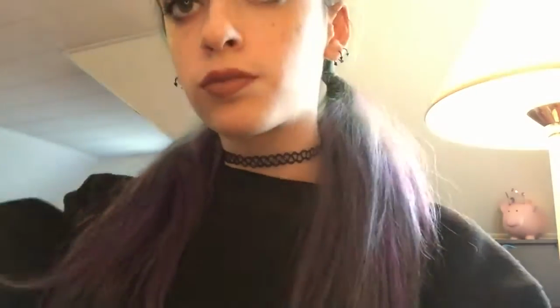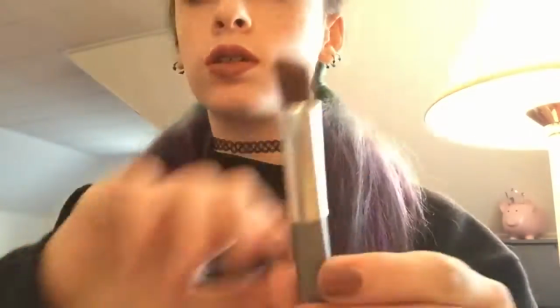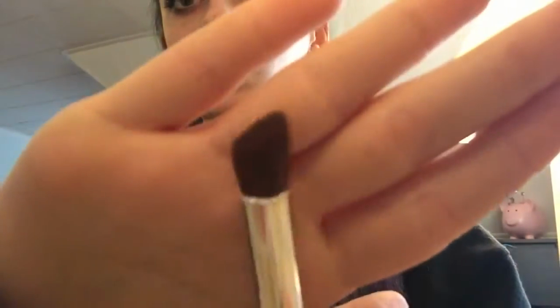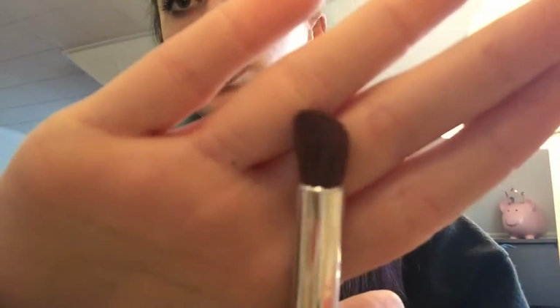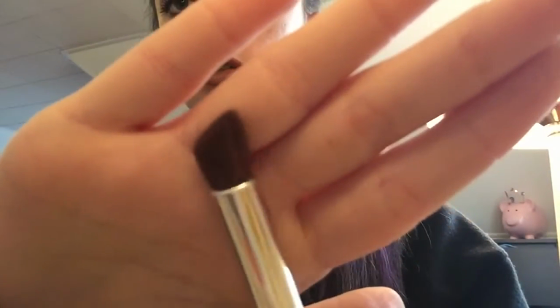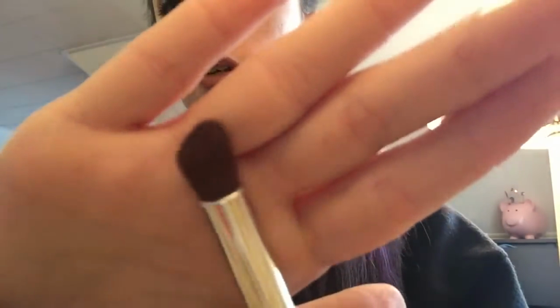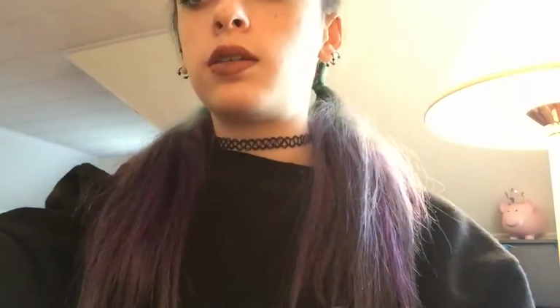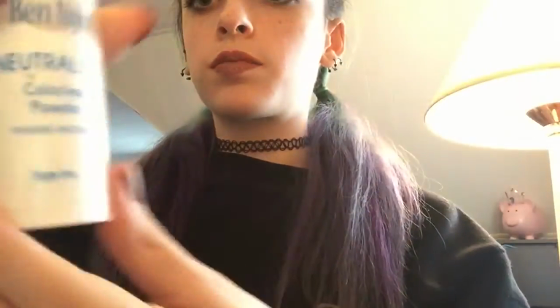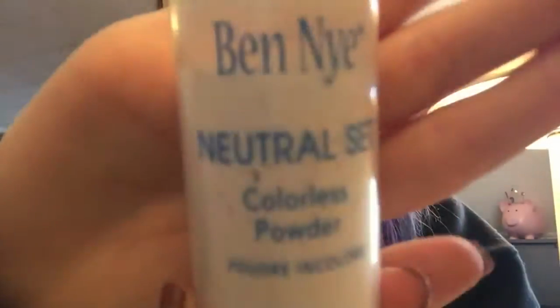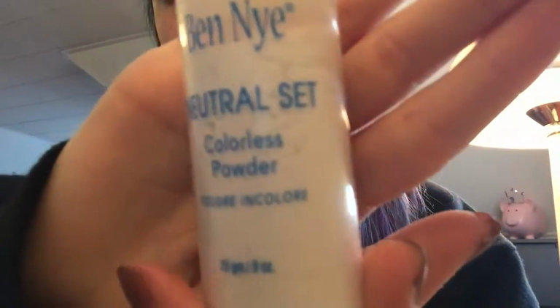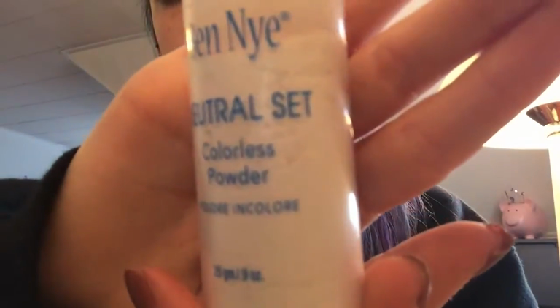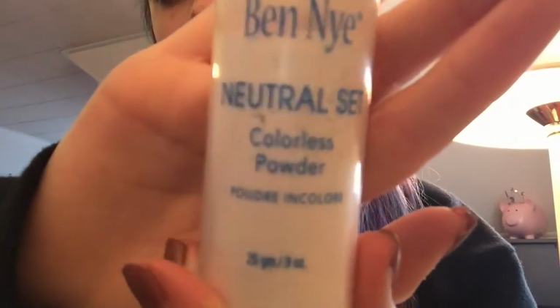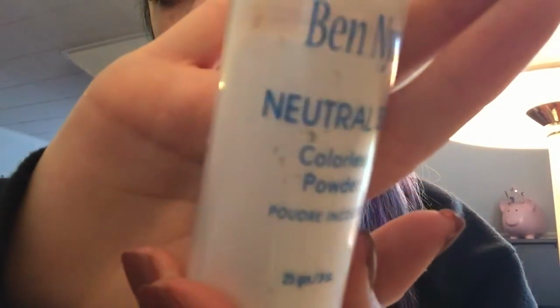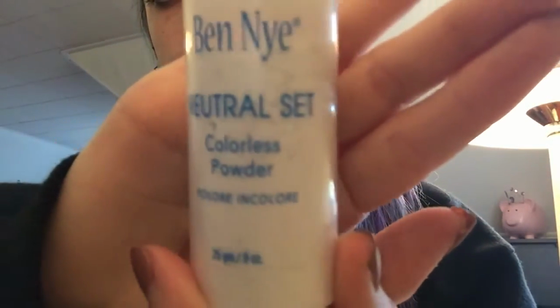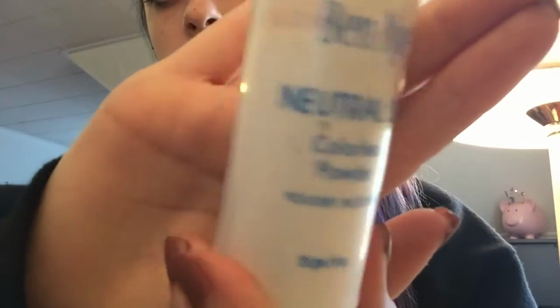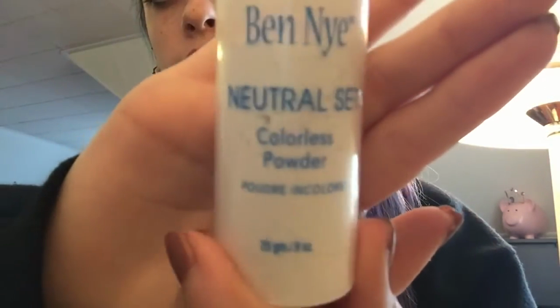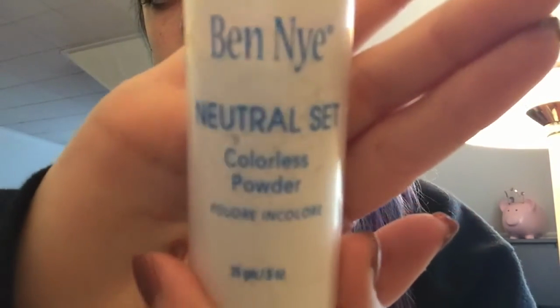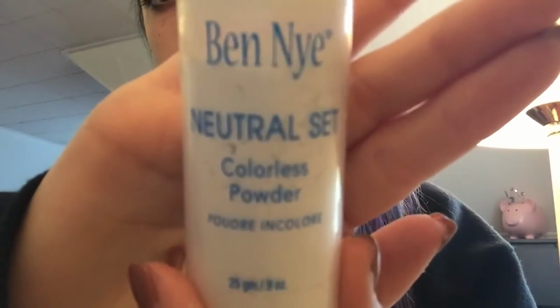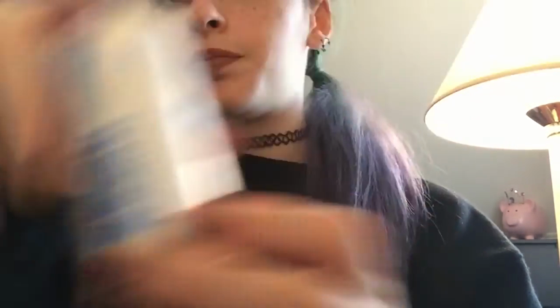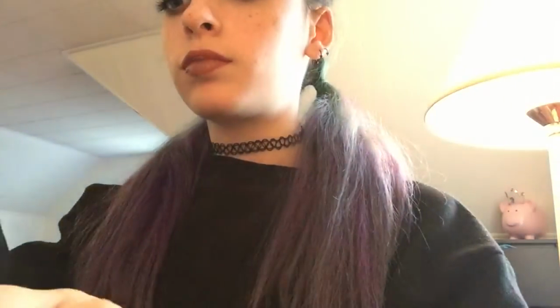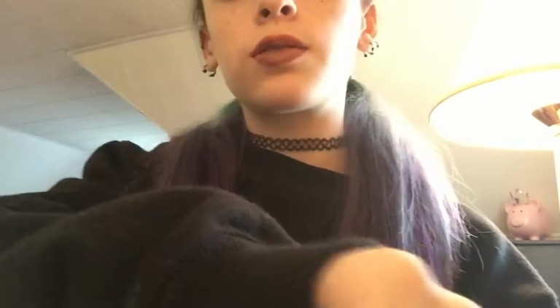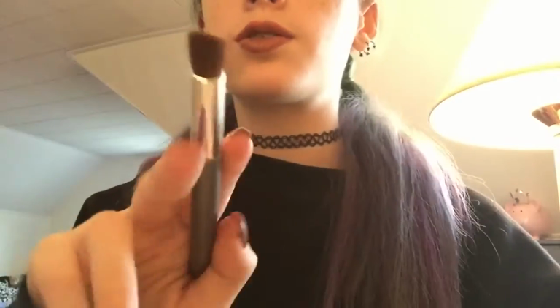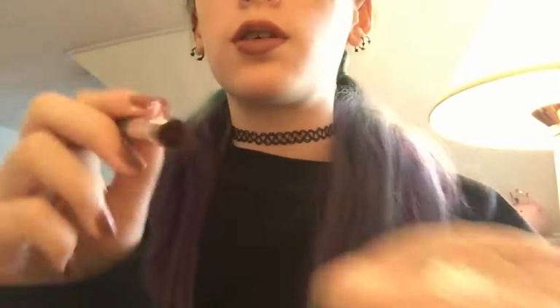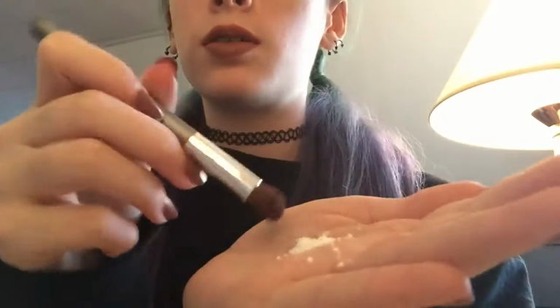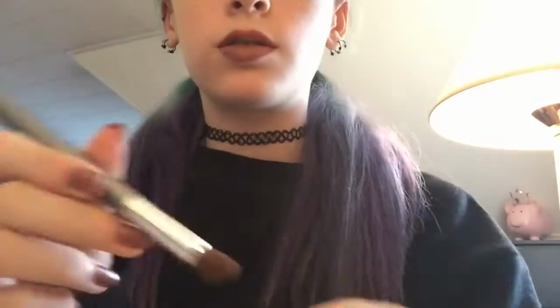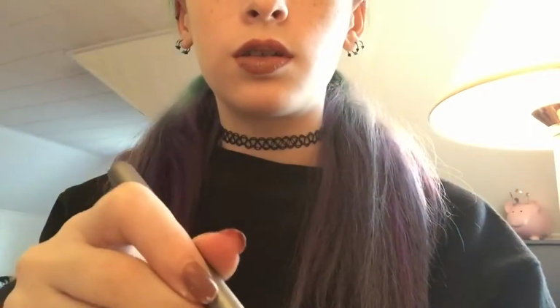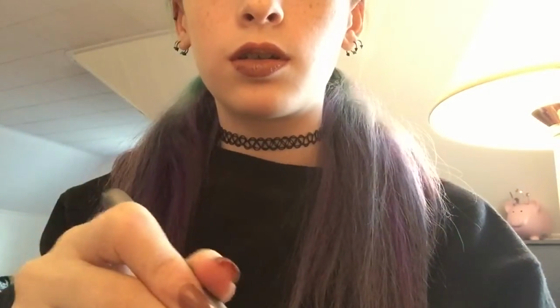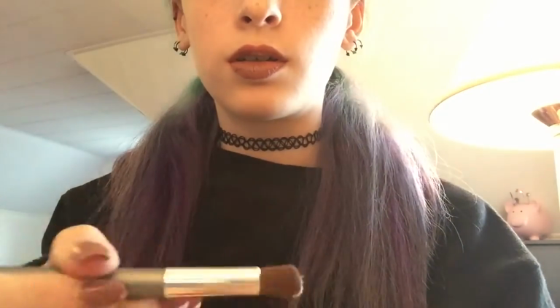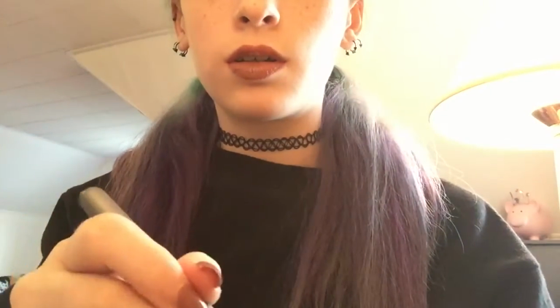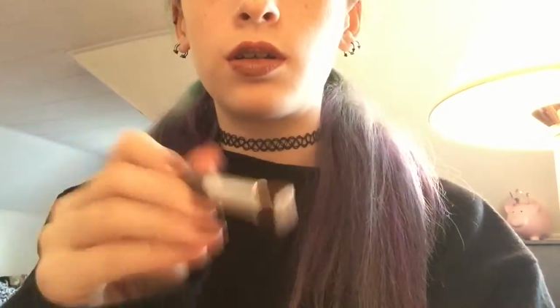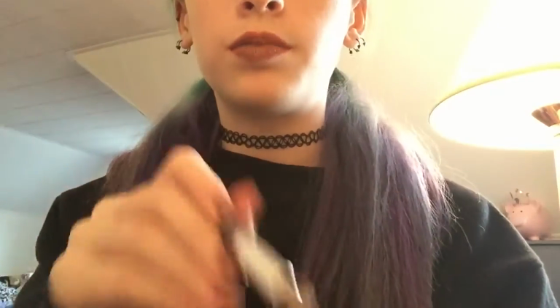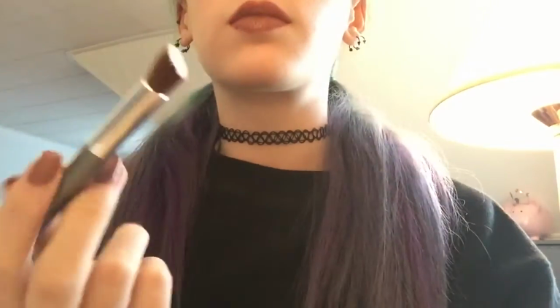So here I am getting my lip brush and I am getting my translucent powder, and I'm just going to put that all over my lips with the lip brush.